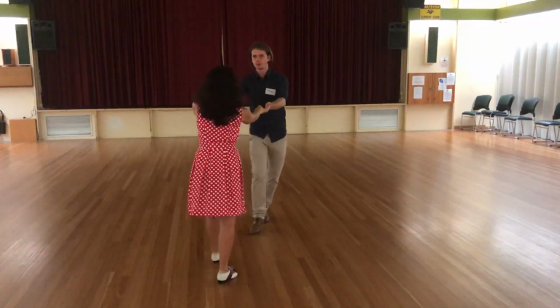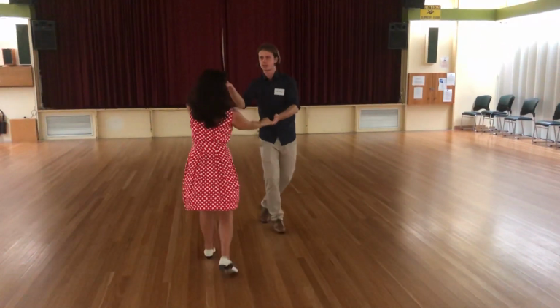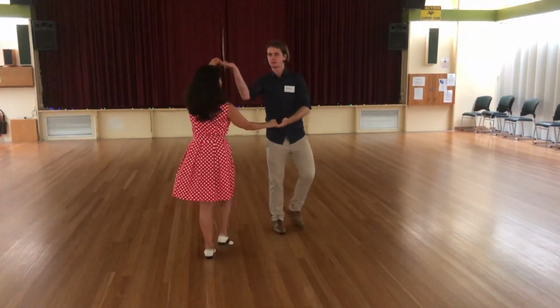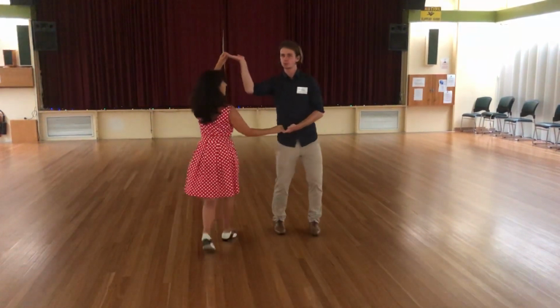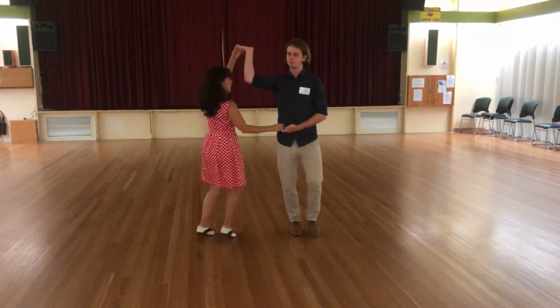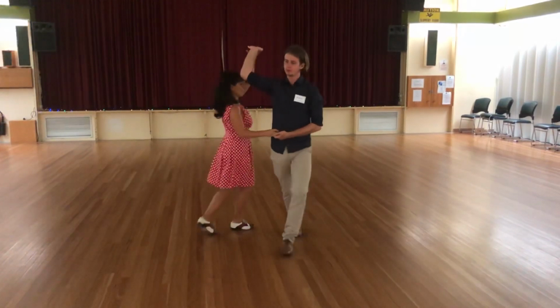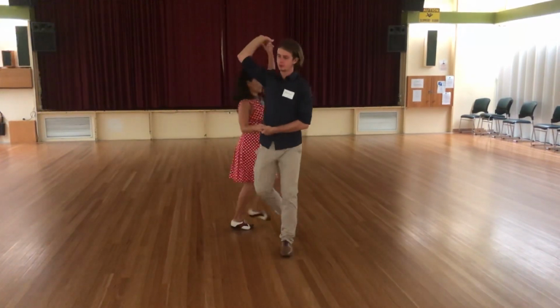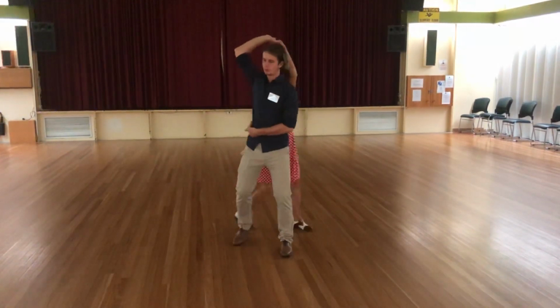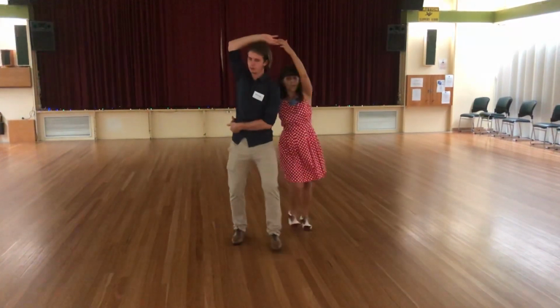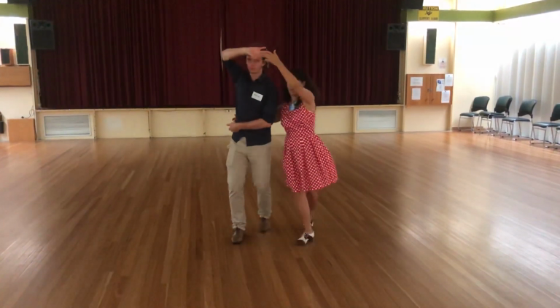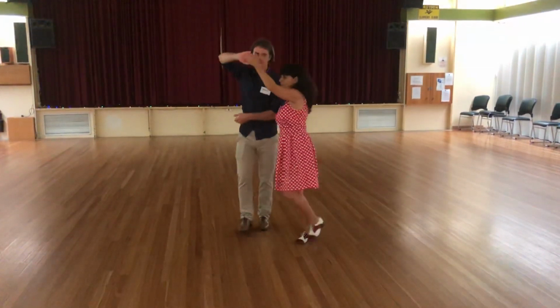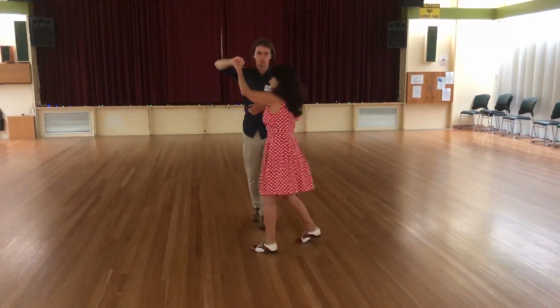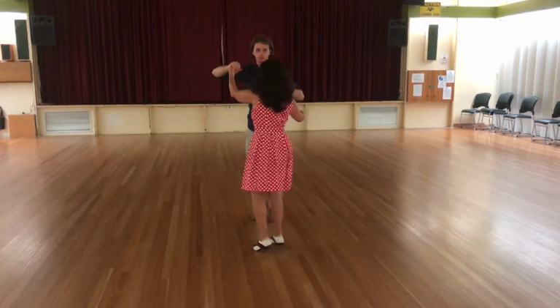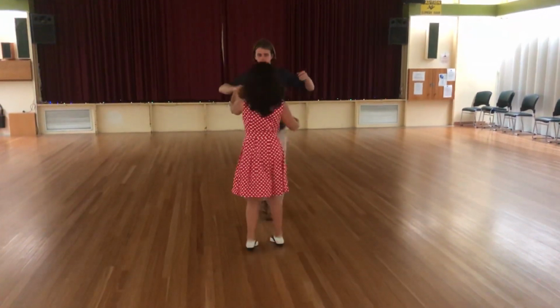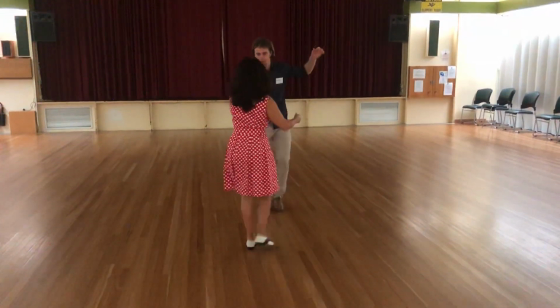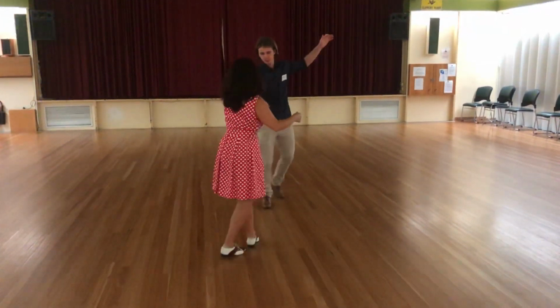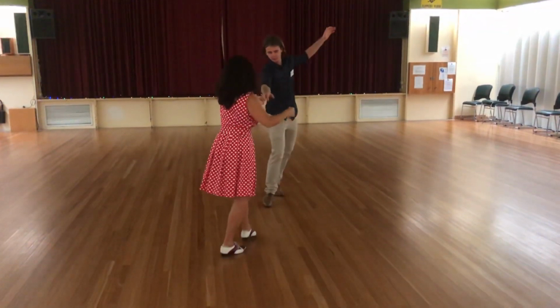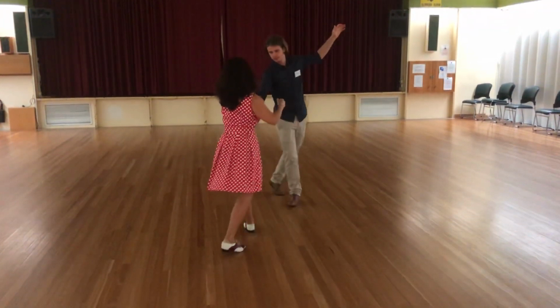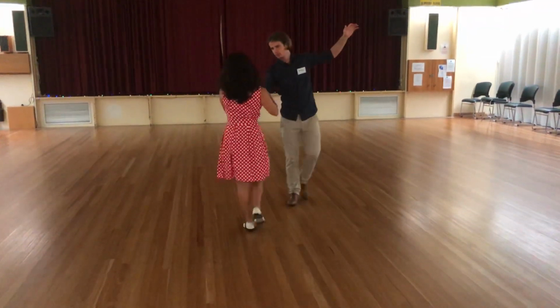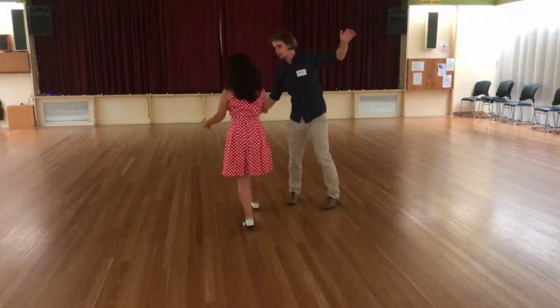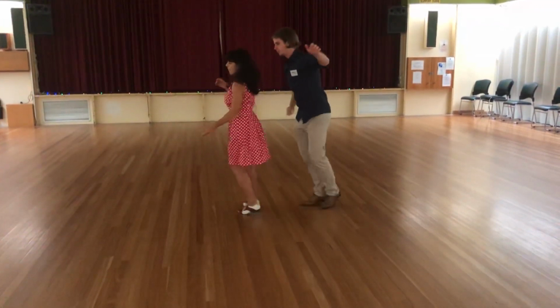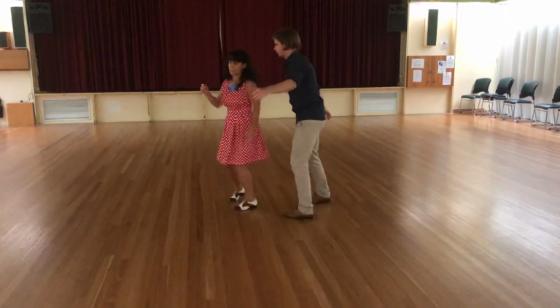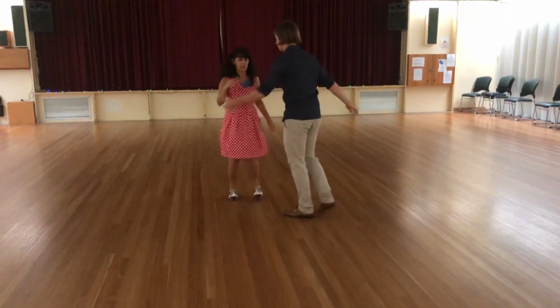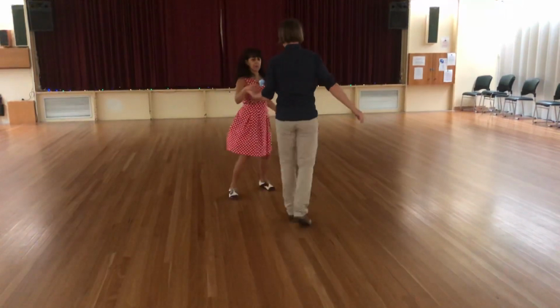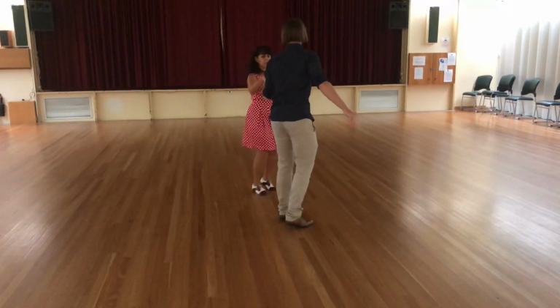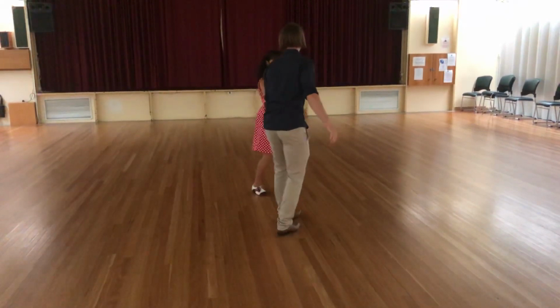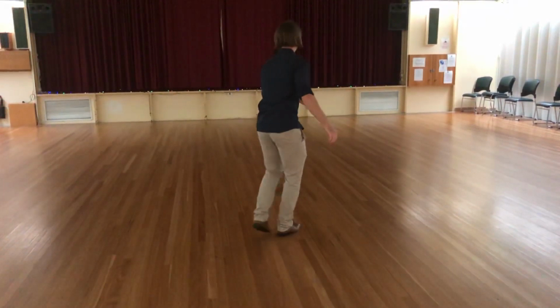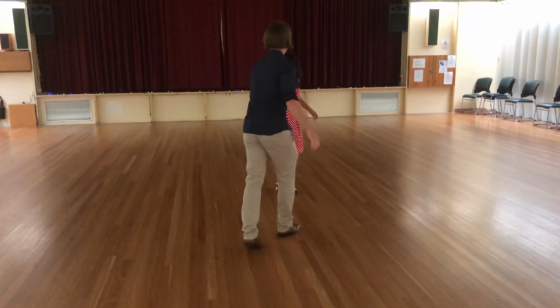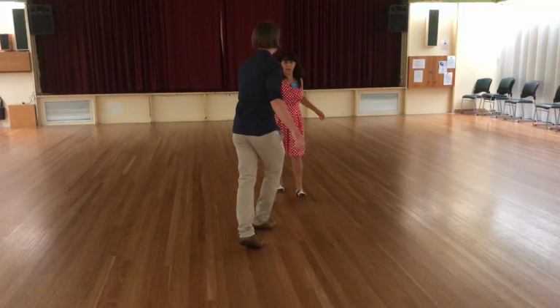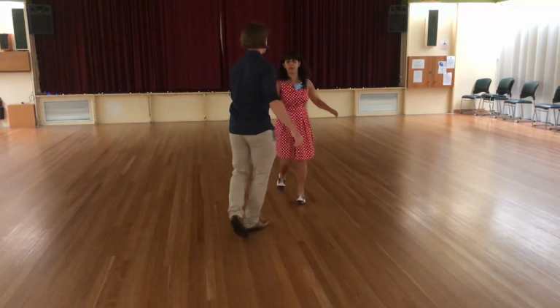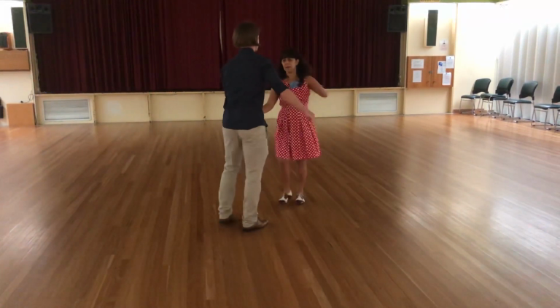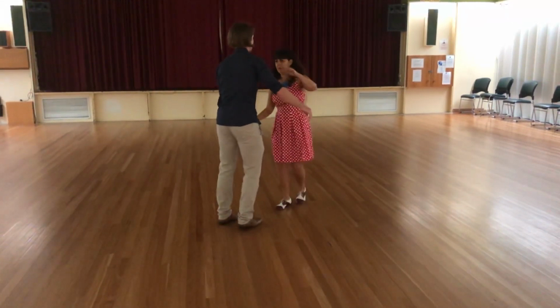Rock, step, triple, walk, walk, triple, pull, spin, triple, triple, rock, step, collect.